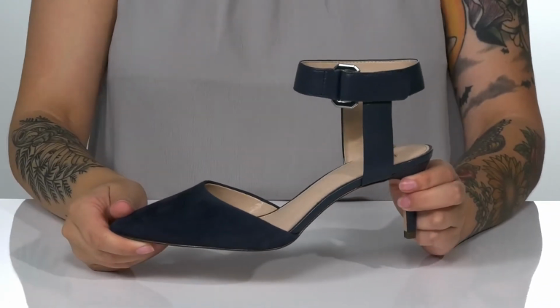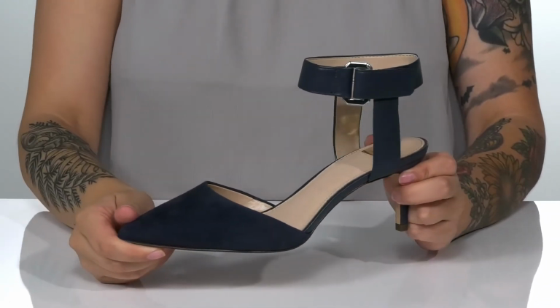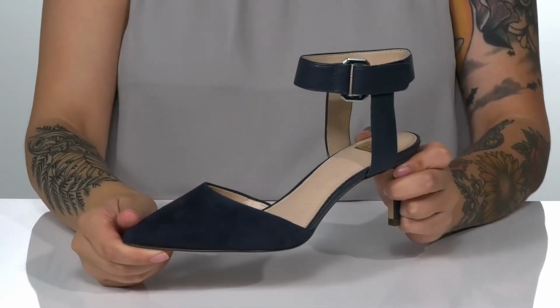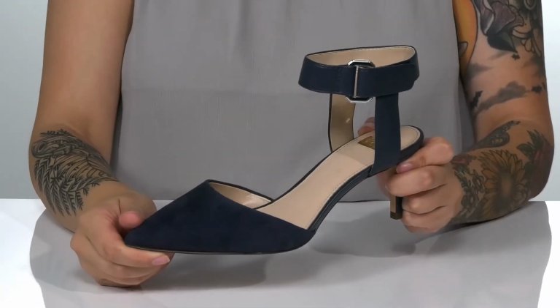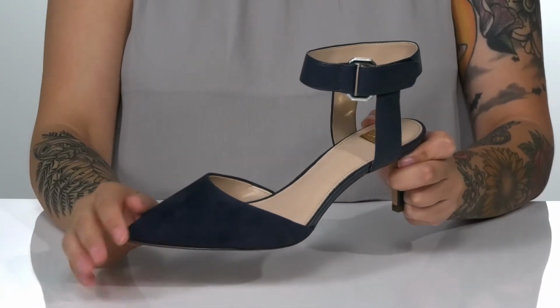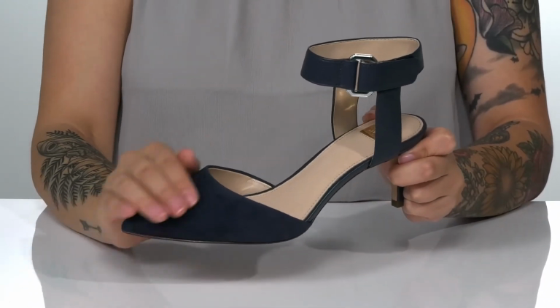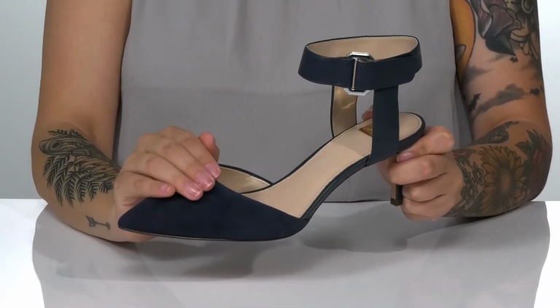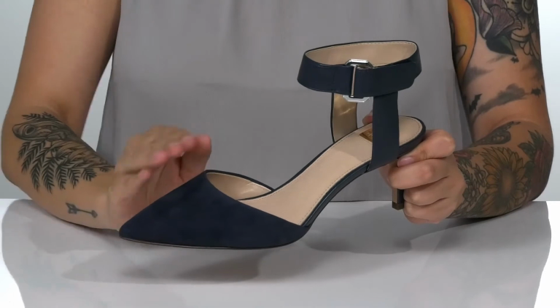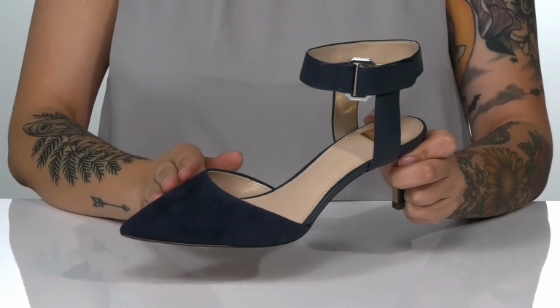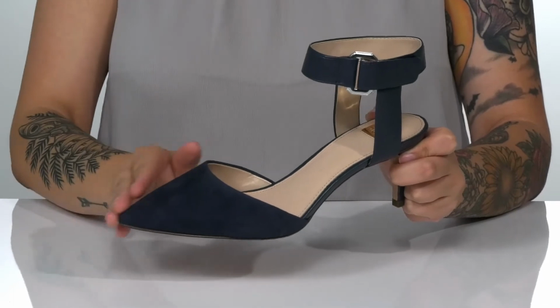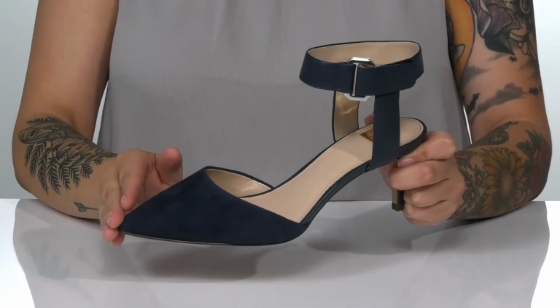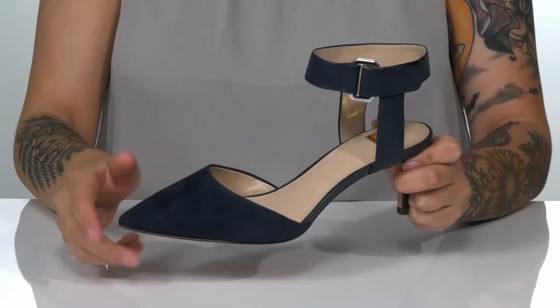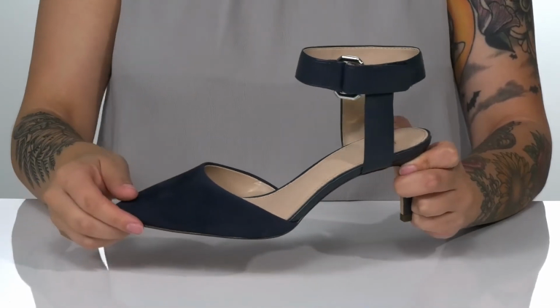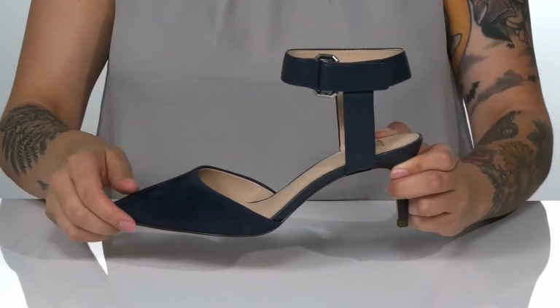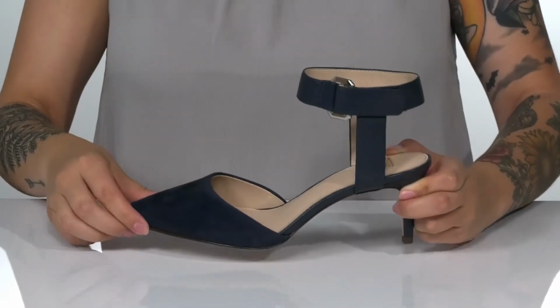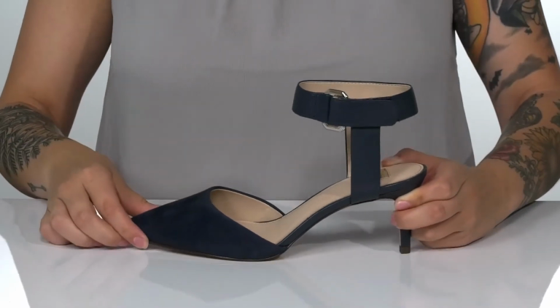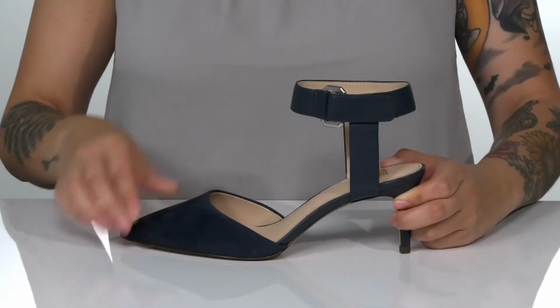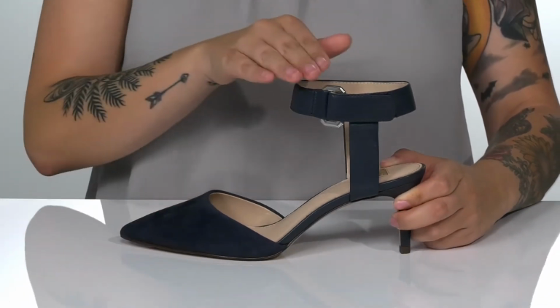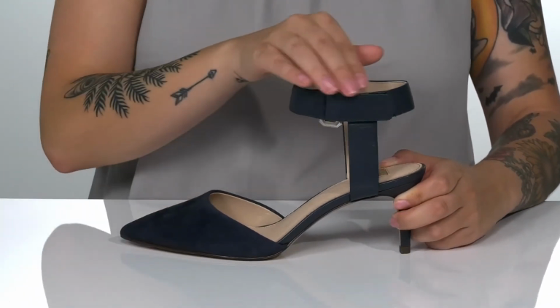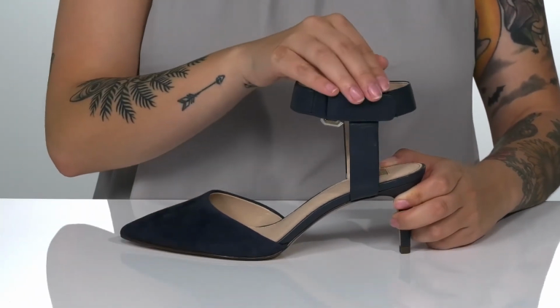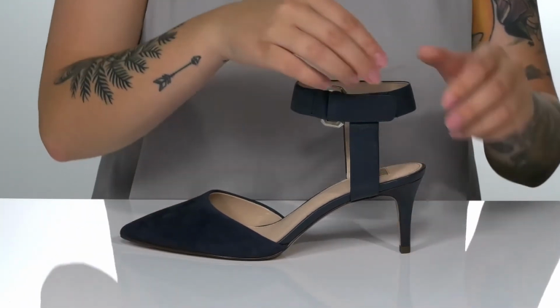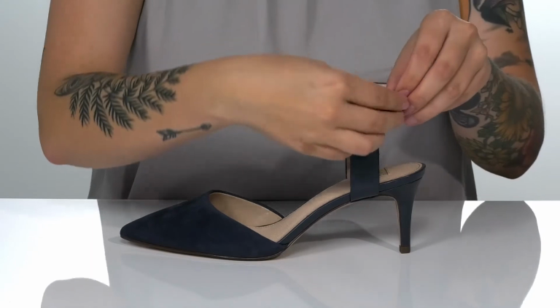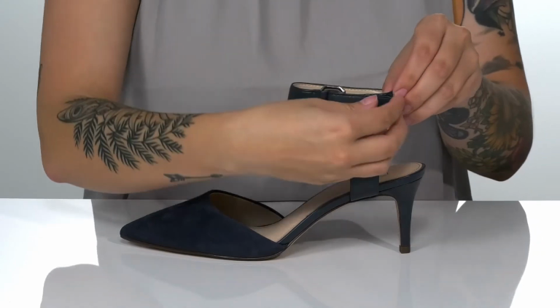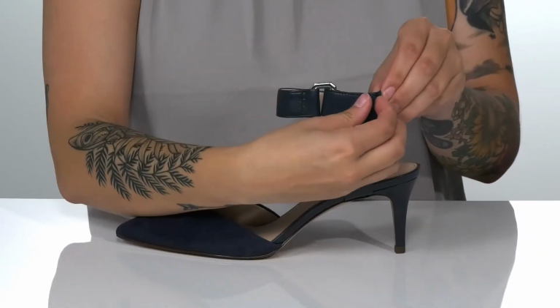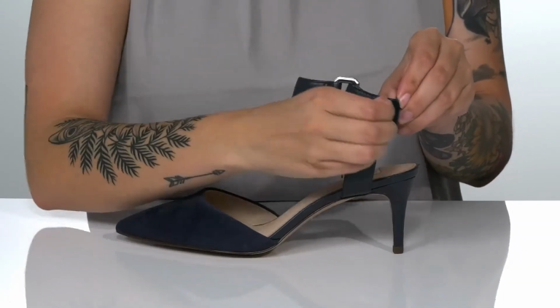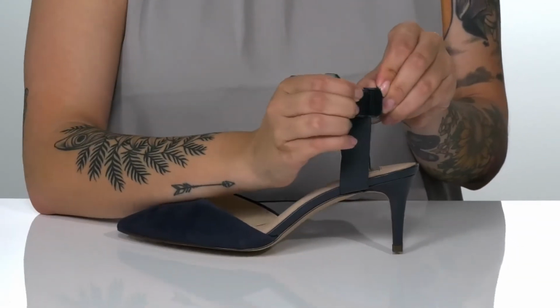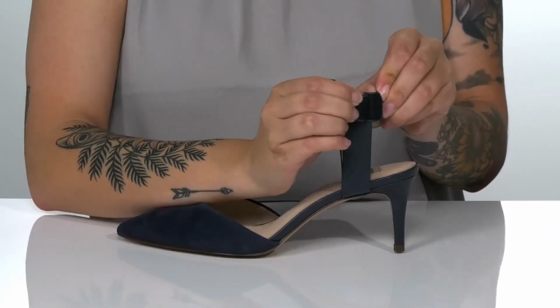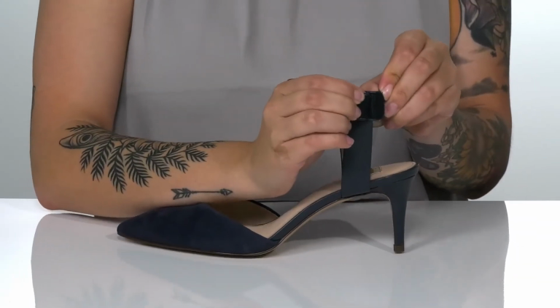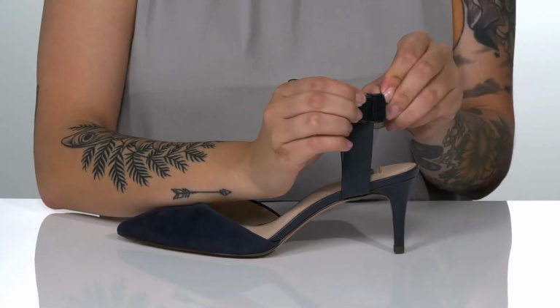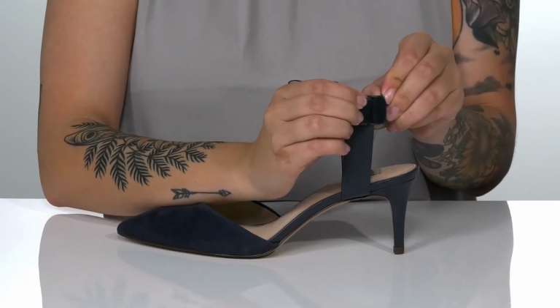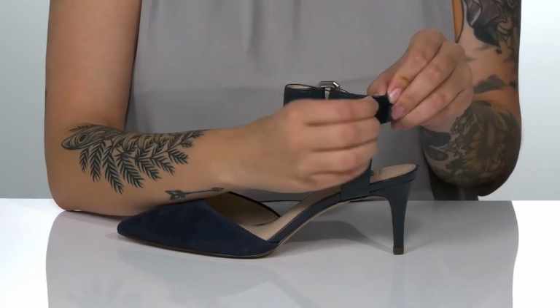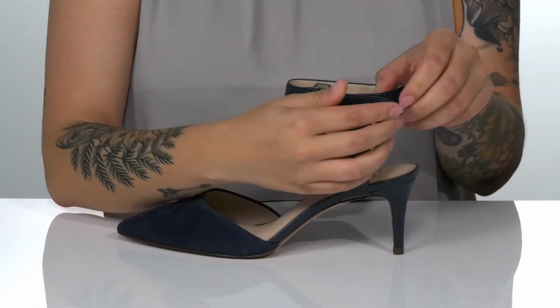These classy heels have a suede upper with a pointed toe silhouette. They do have a halo ankle strap with an adjustable hook and loop closure, allowing you to customize your fit.